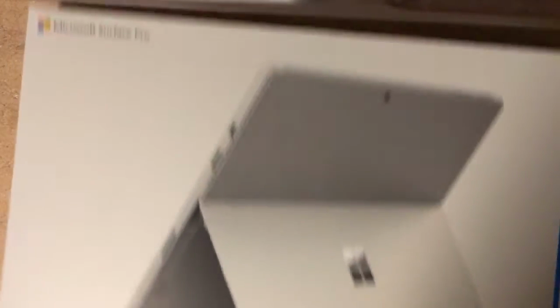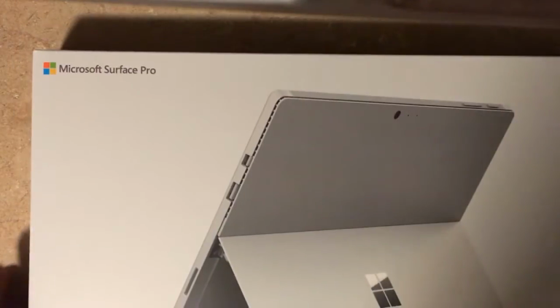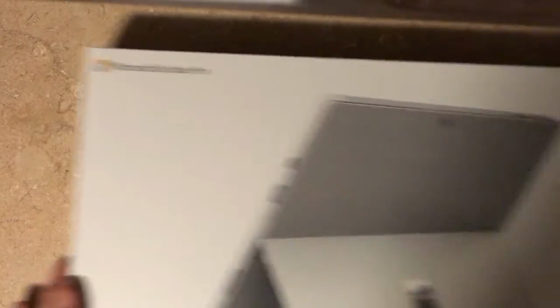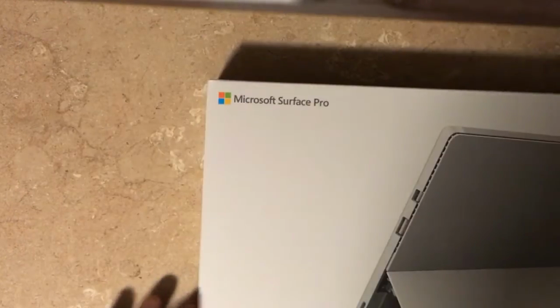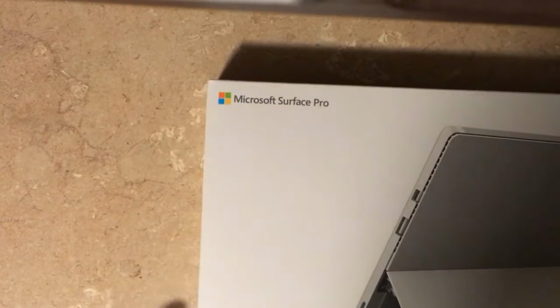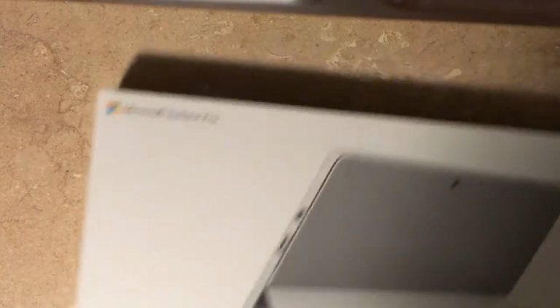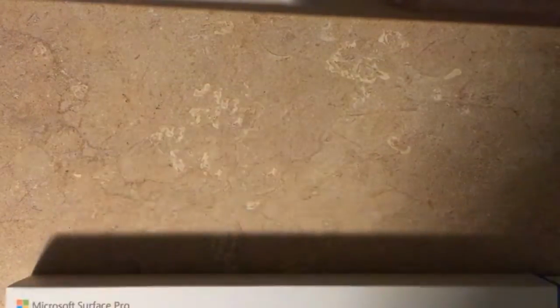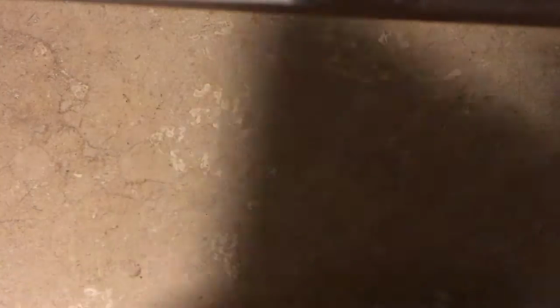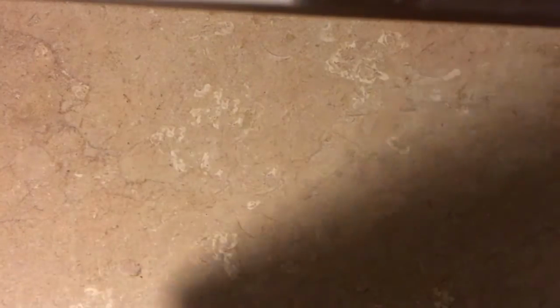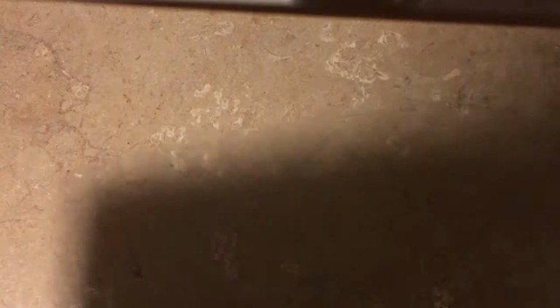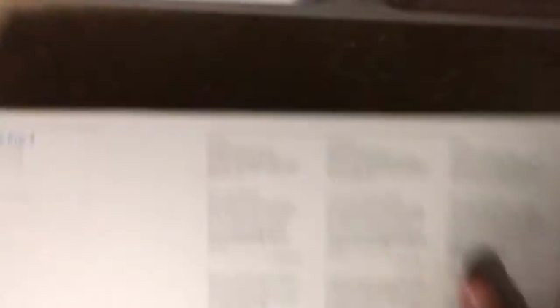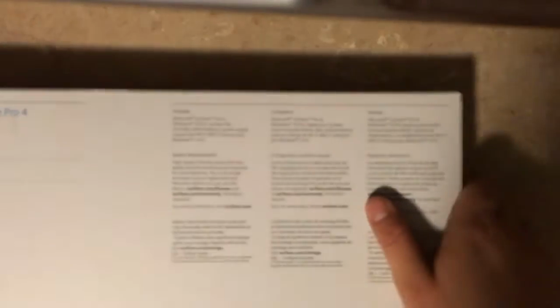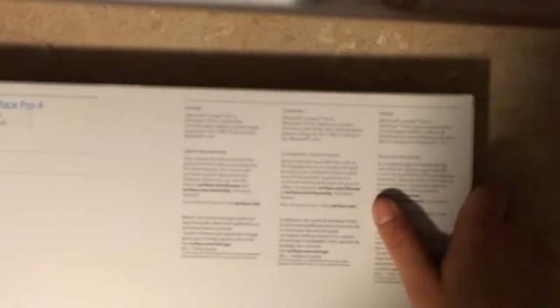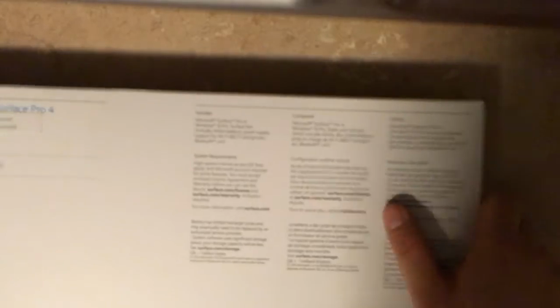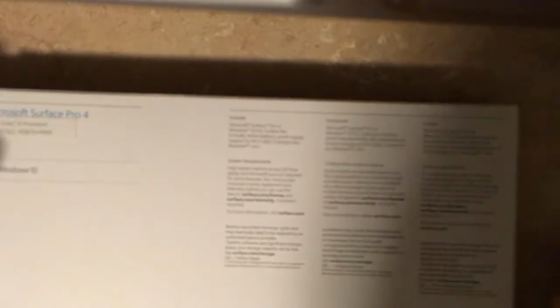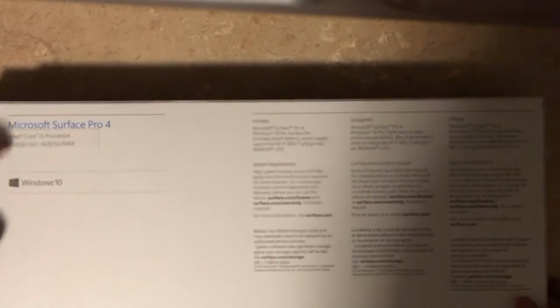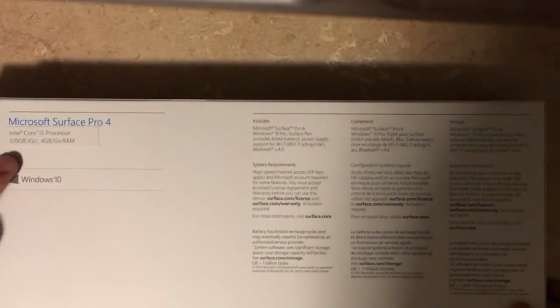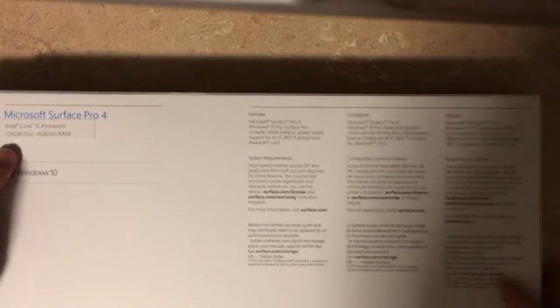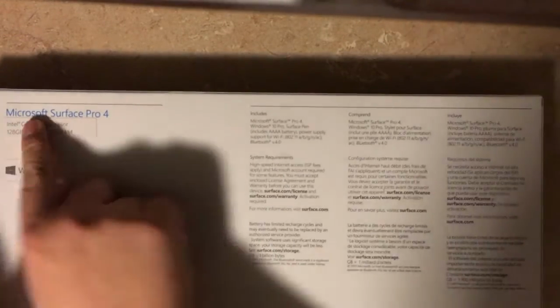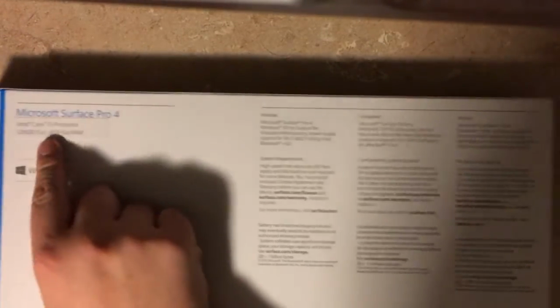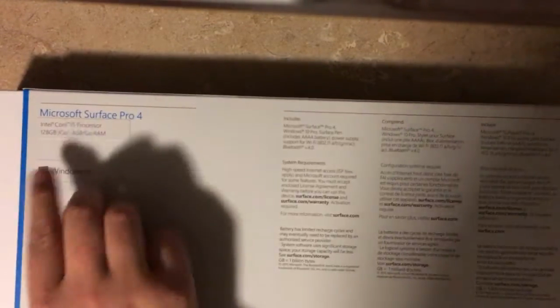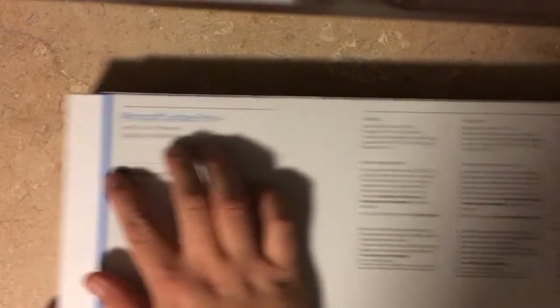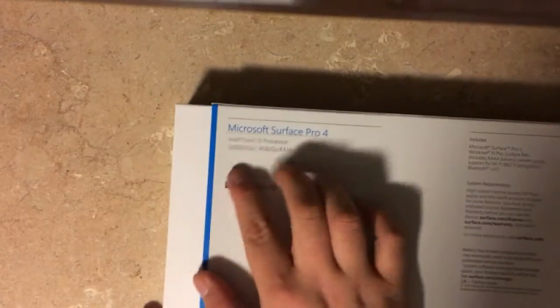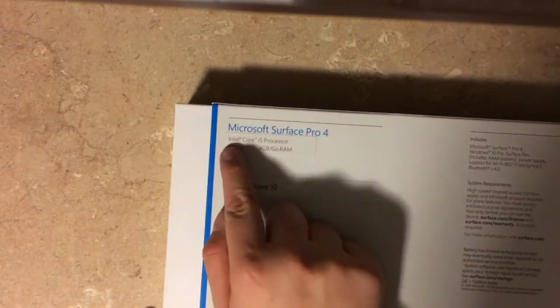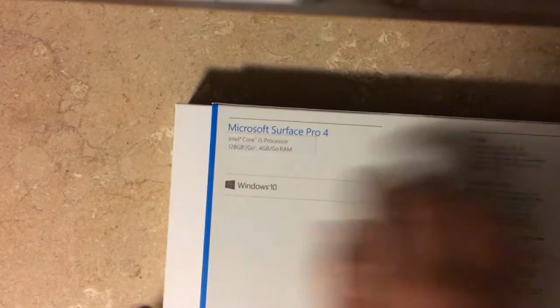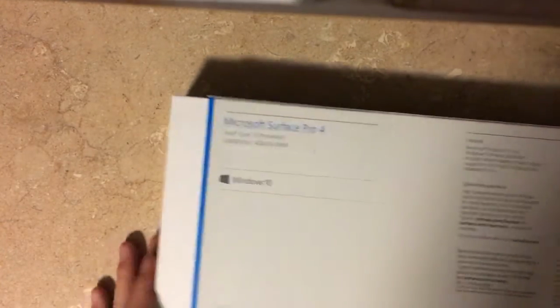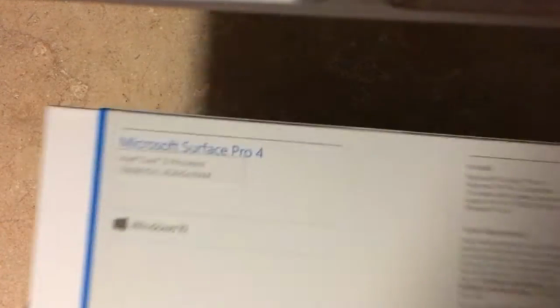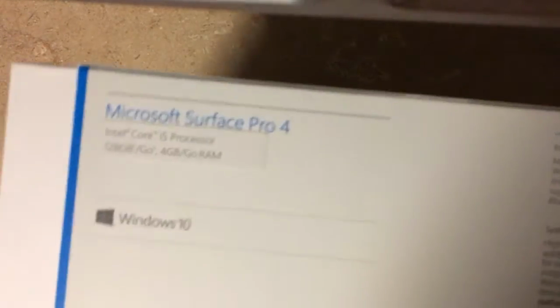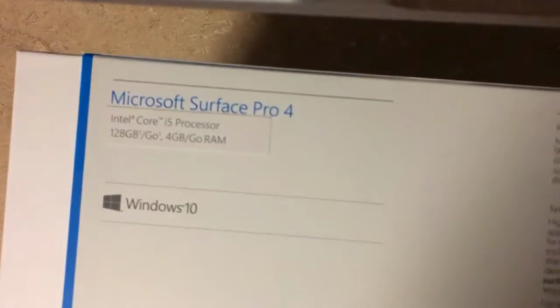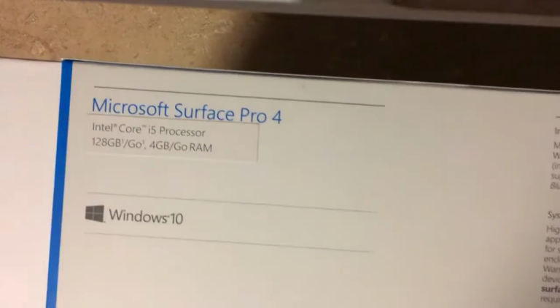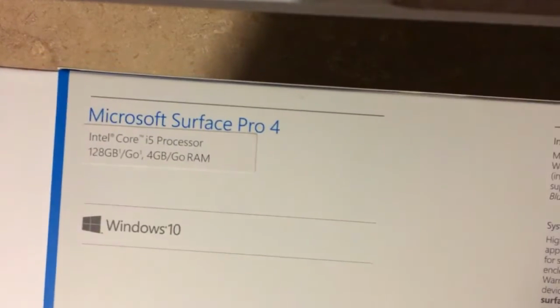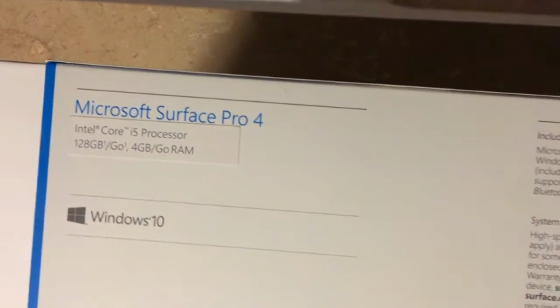So here it is guys, here's the Surface Pro 4. If you want to see the specs, I'll show you right here — it has the i5 processor, 128 gigs of SSD, and 4 gigs of RAM.